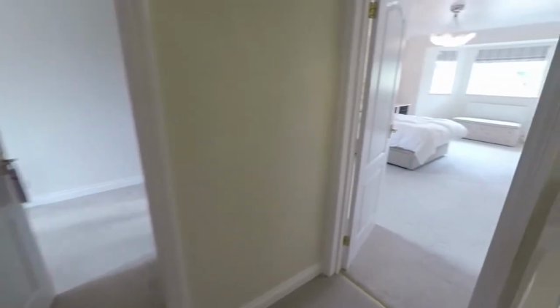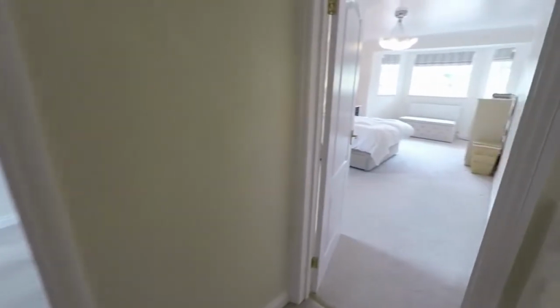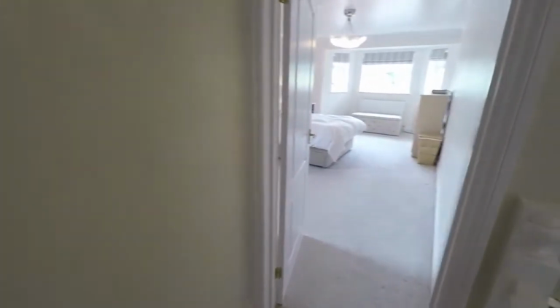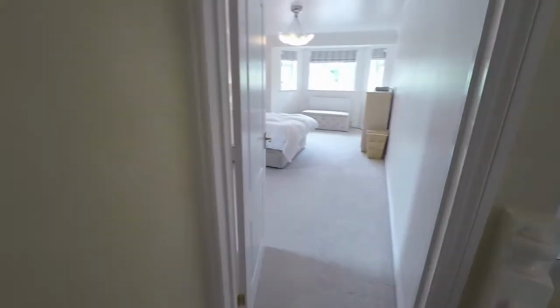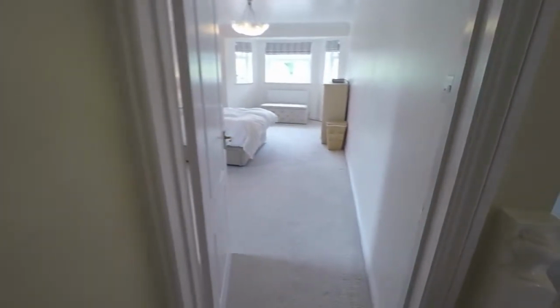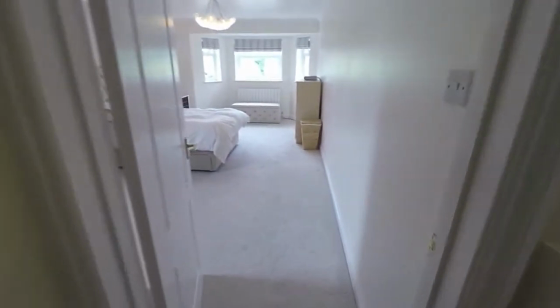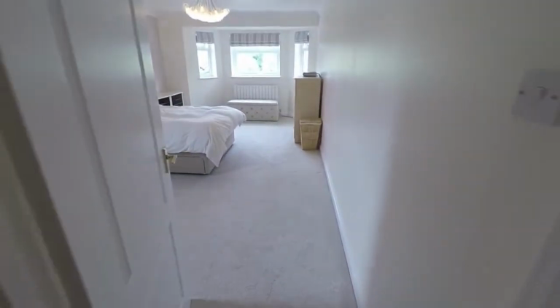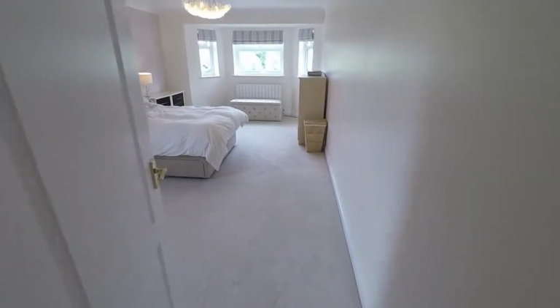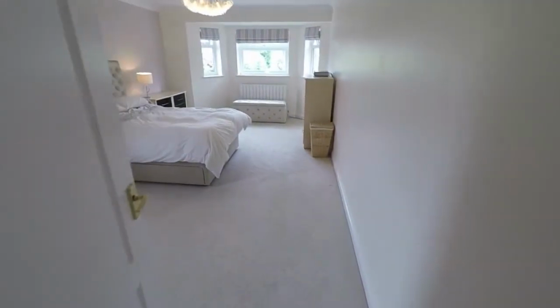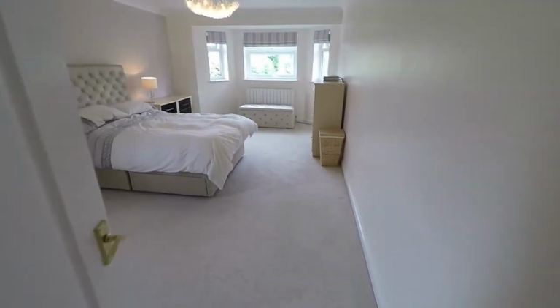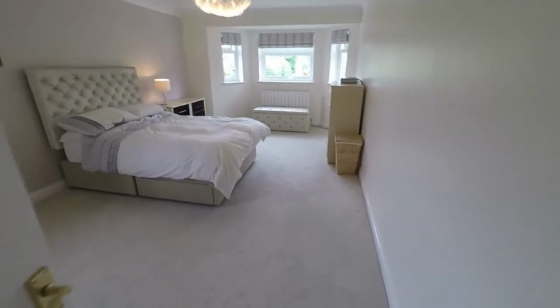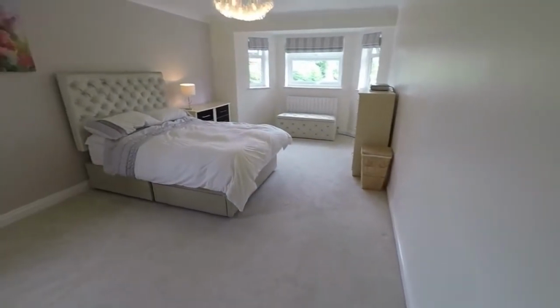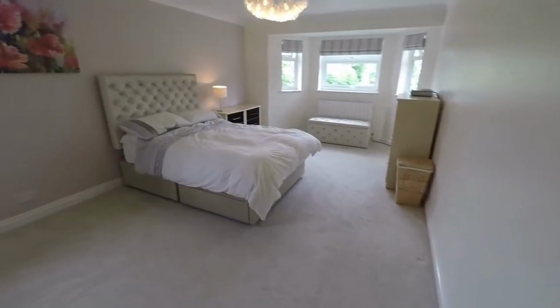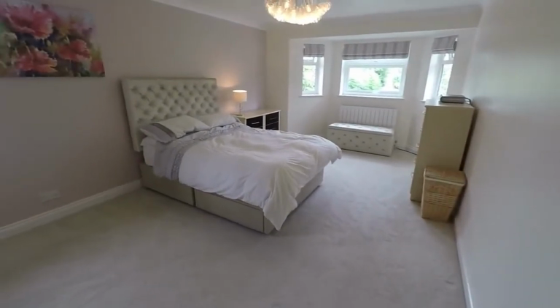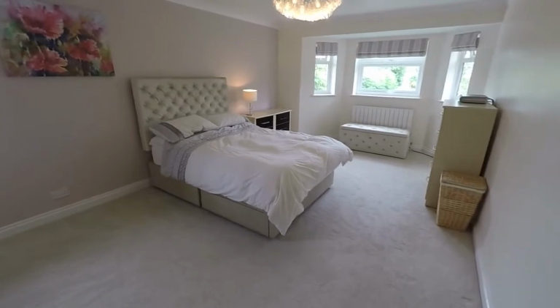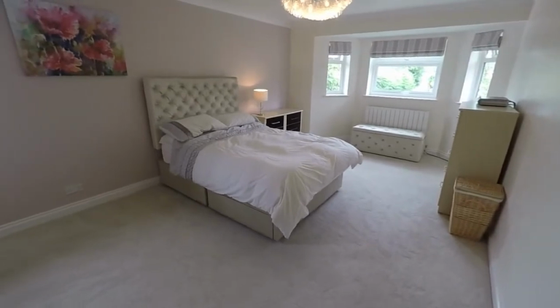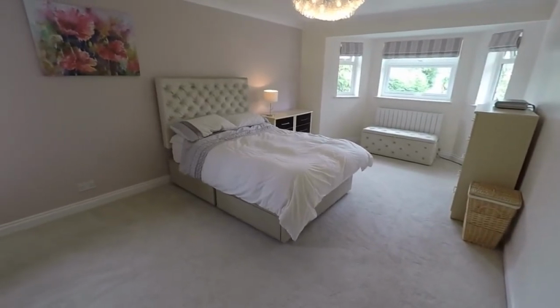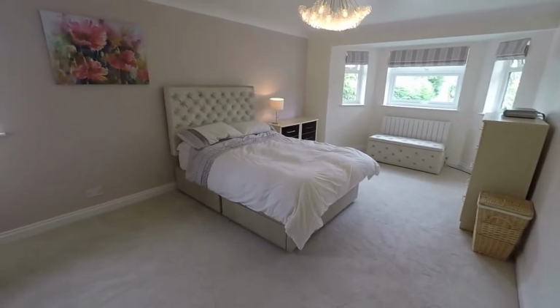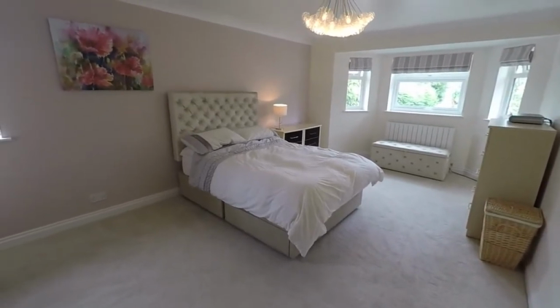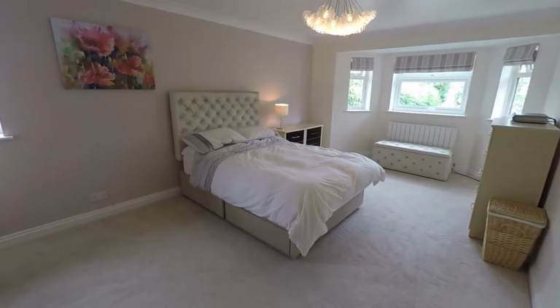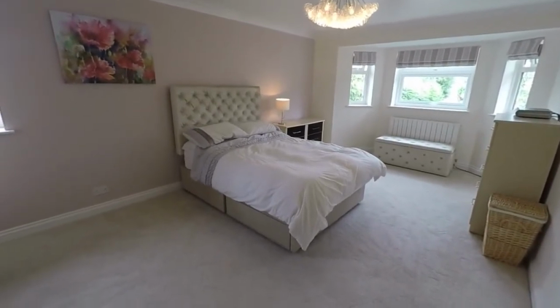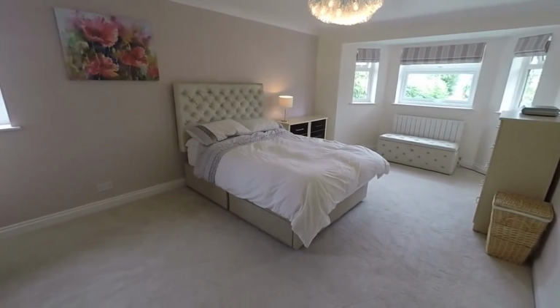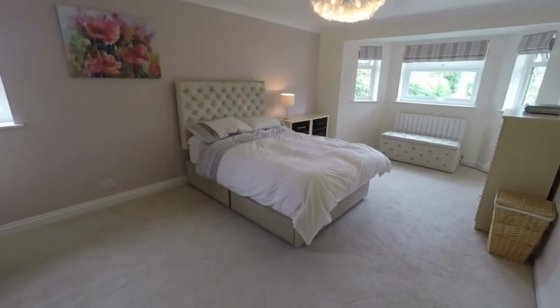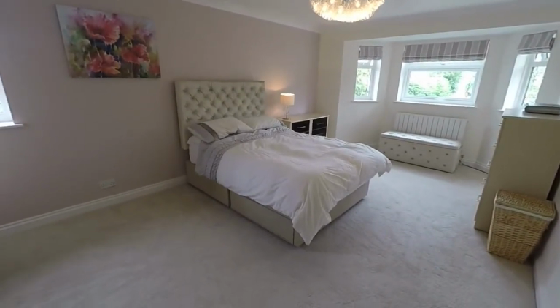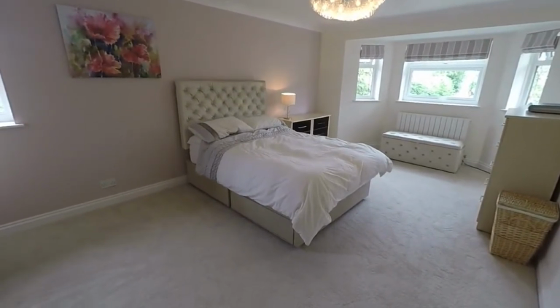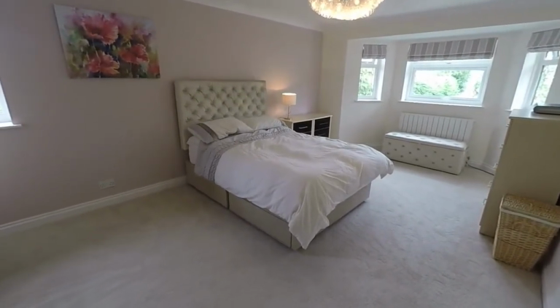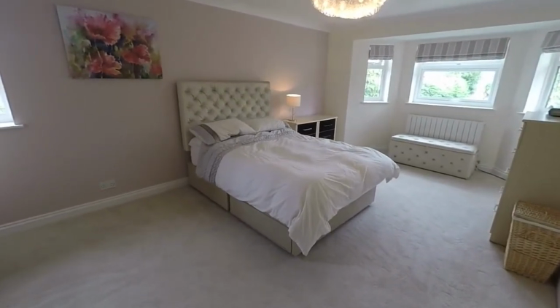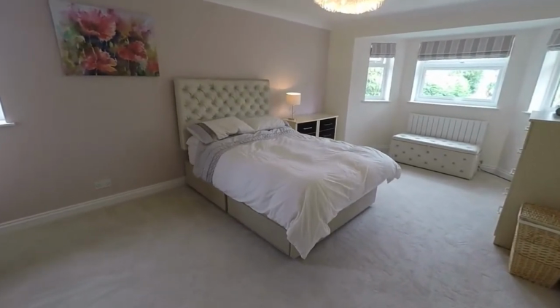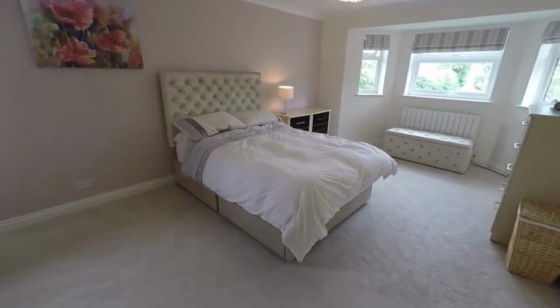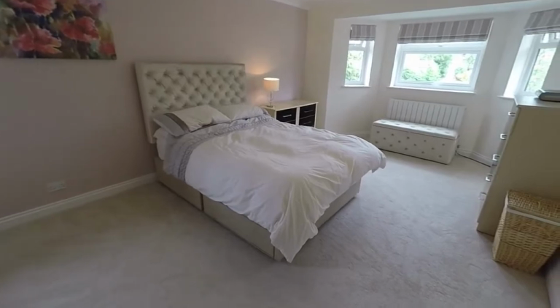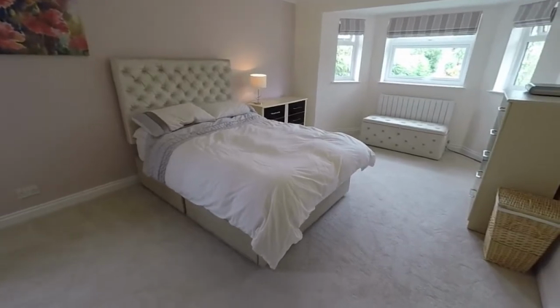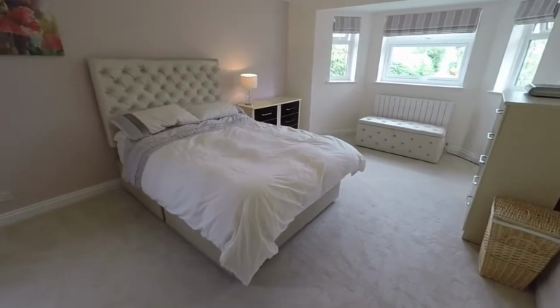Across the landing, we find bedroom number two — again, a very large double bedroom with a bay window to the front.